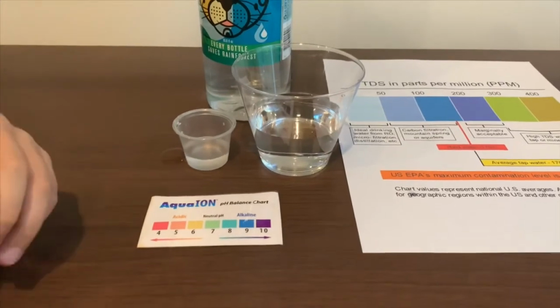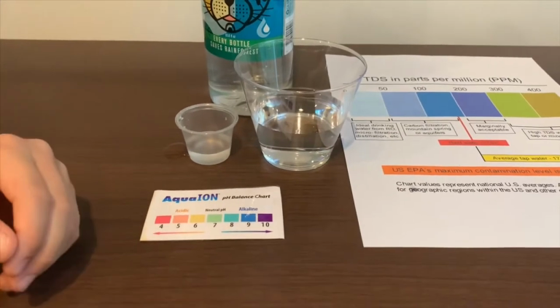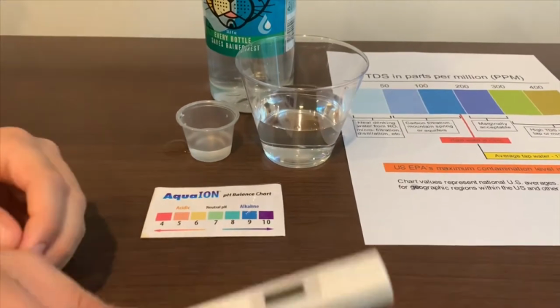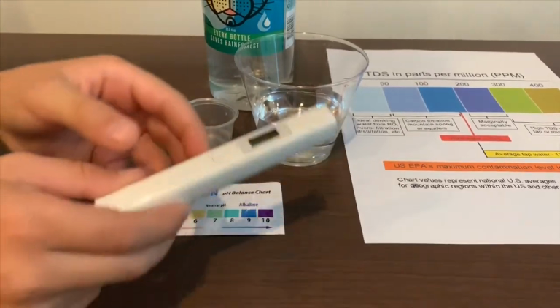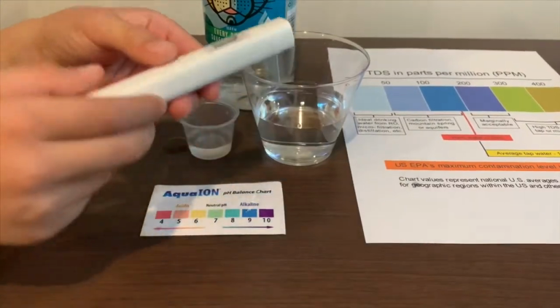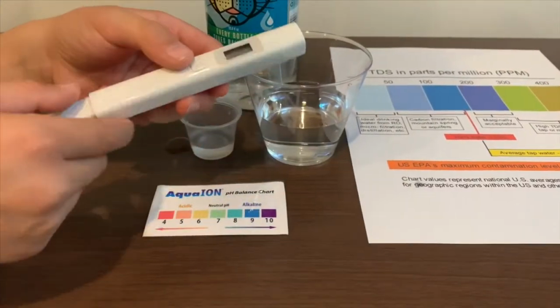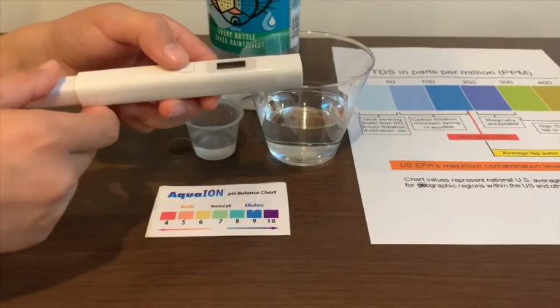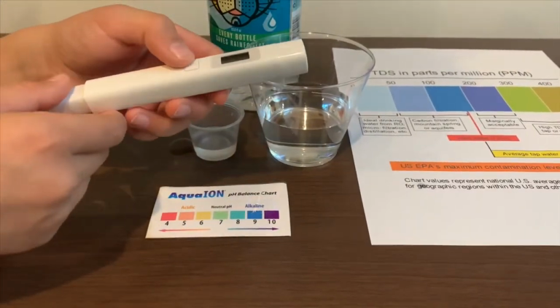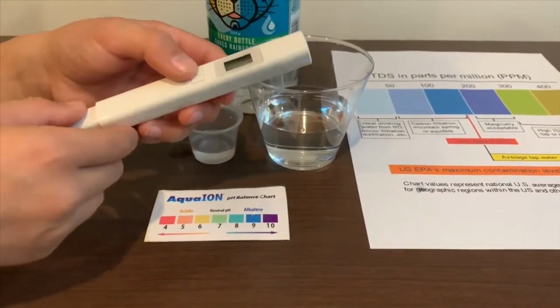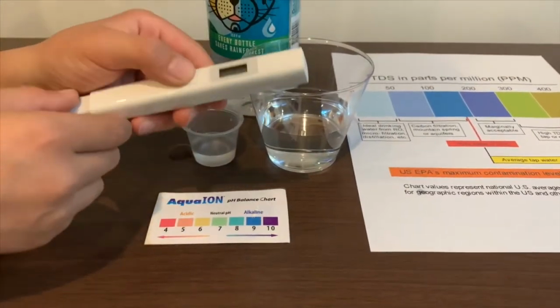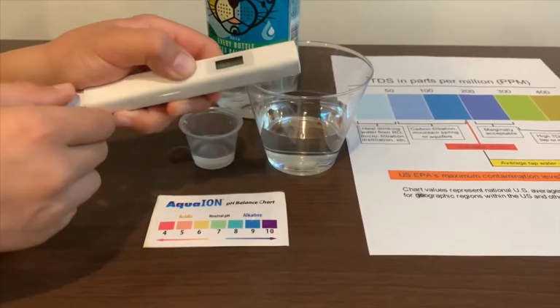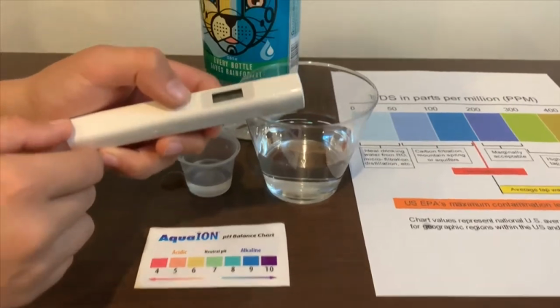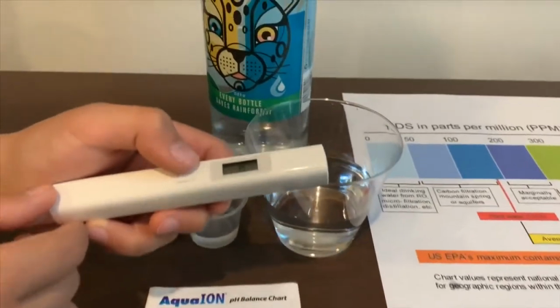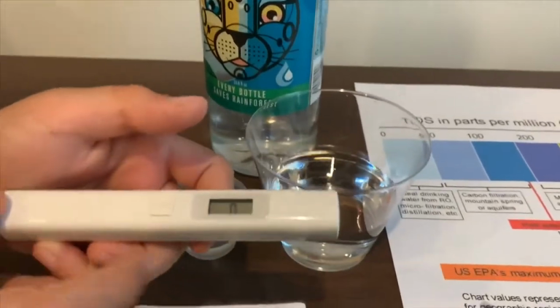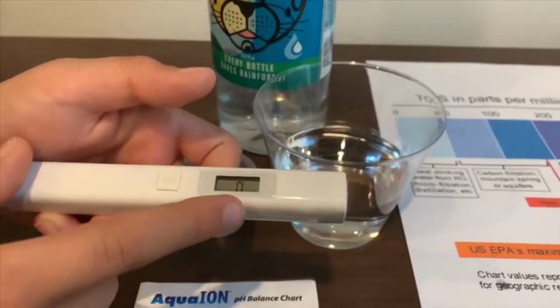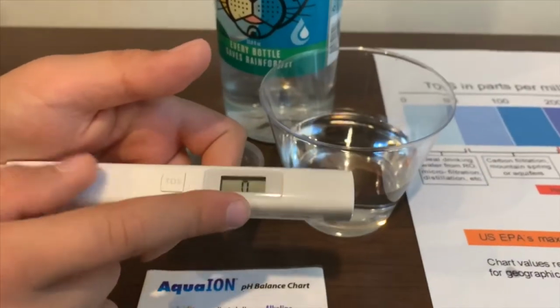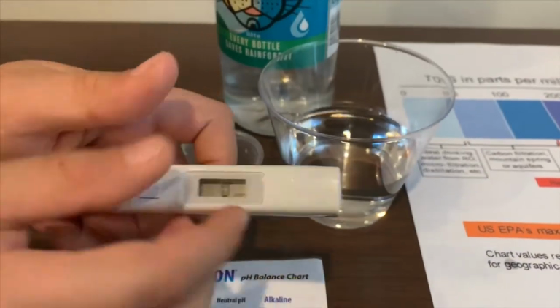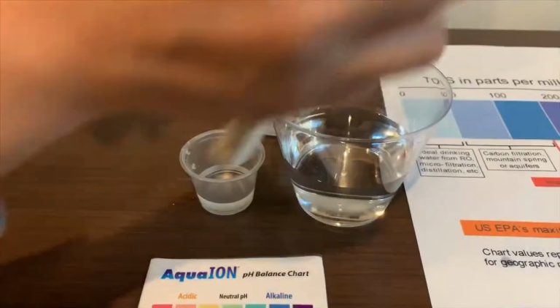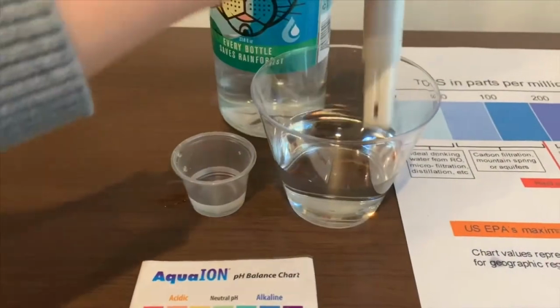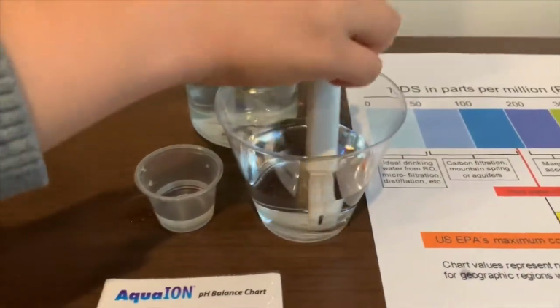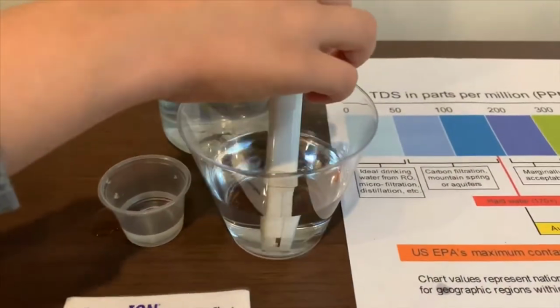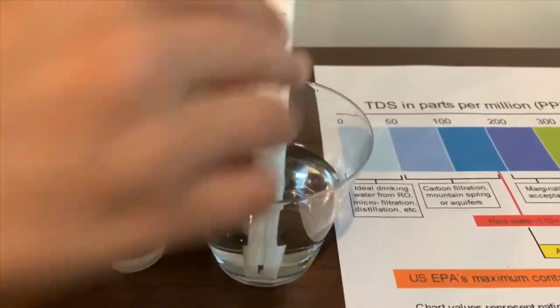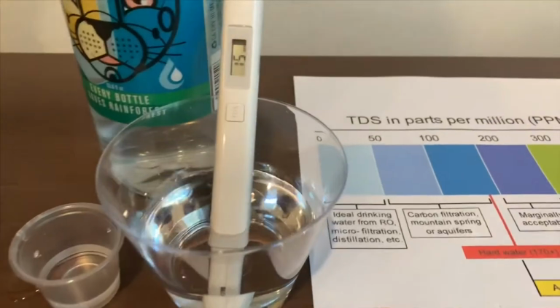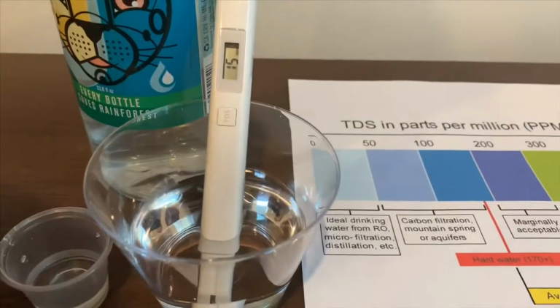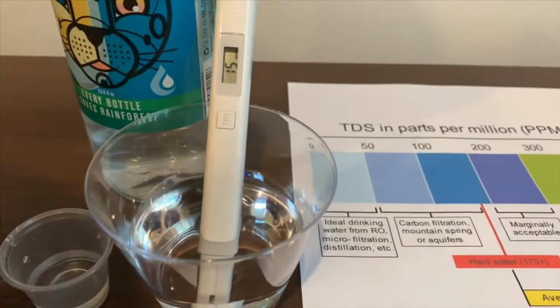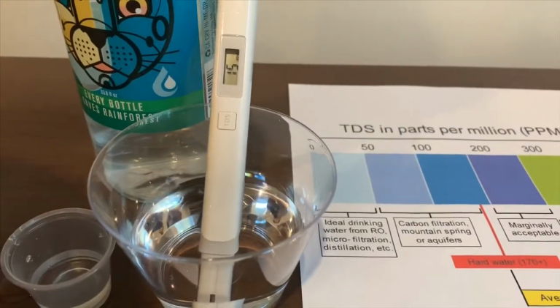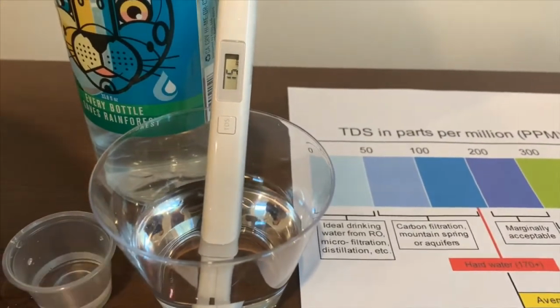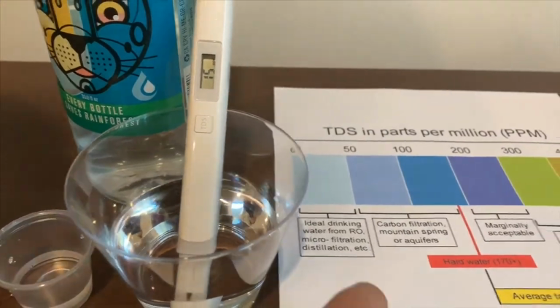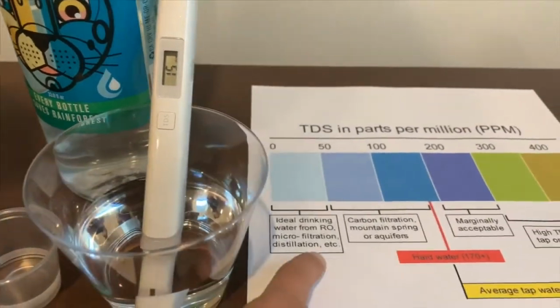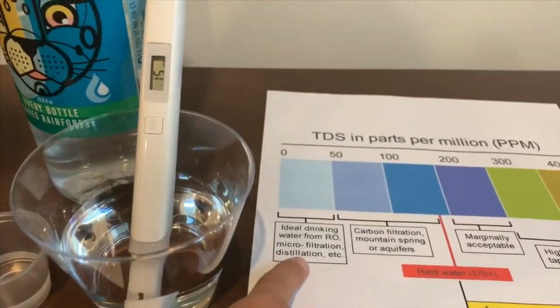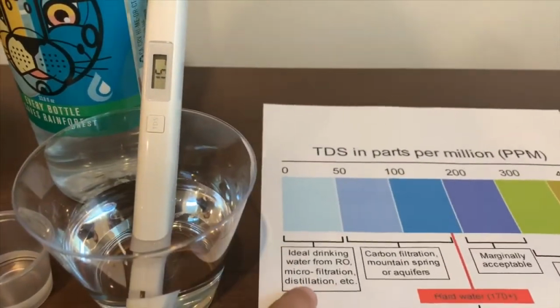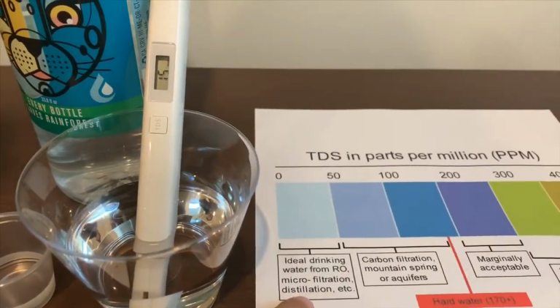If you want to buy this TDS tester, check the link down below. Turn on the TDS tester, make sure it says 0, and put it in. 15. That is ideal drinking water.